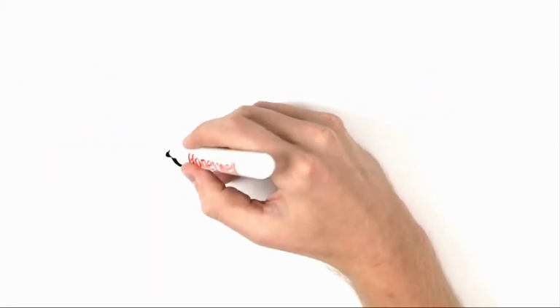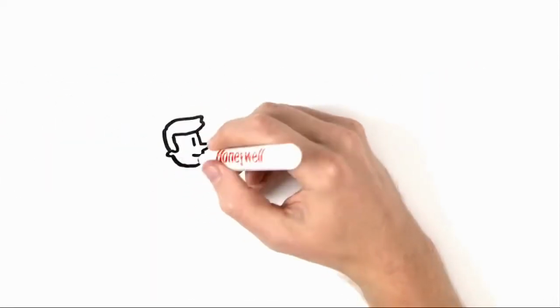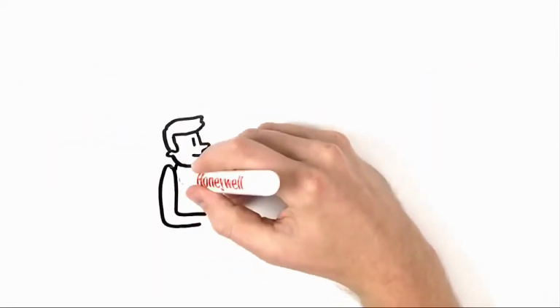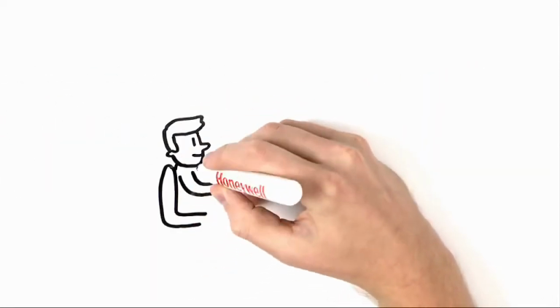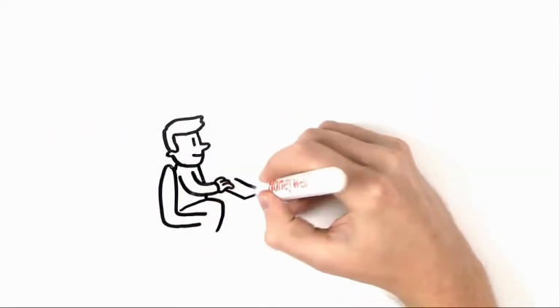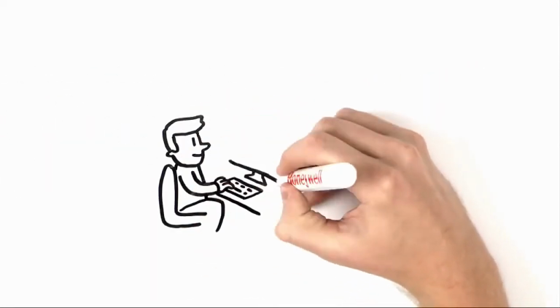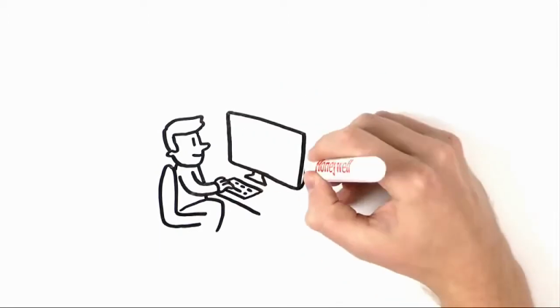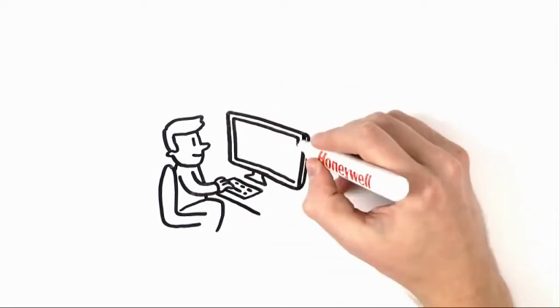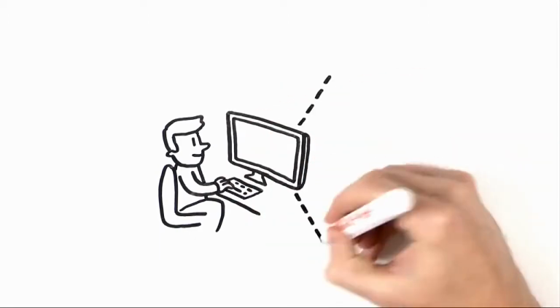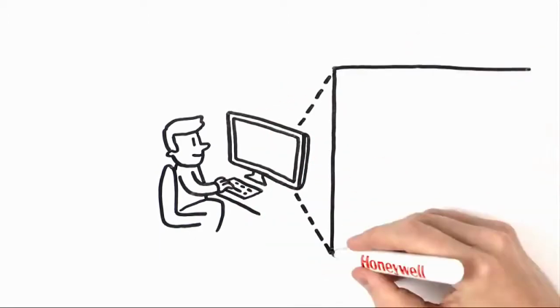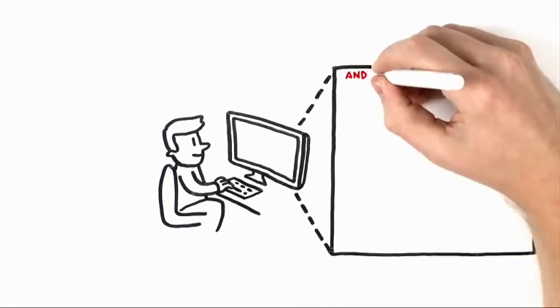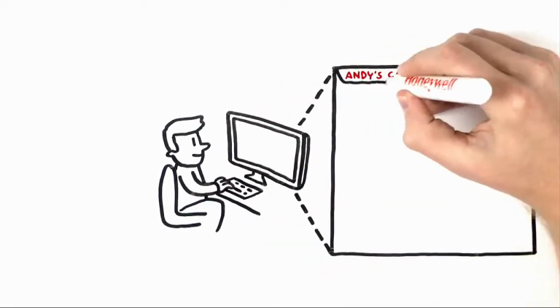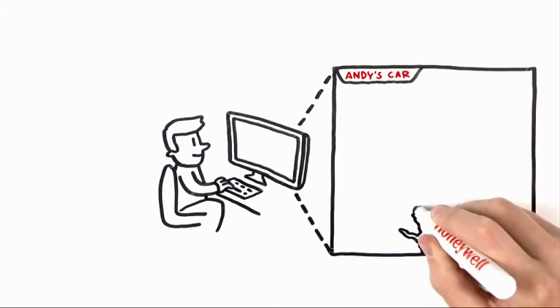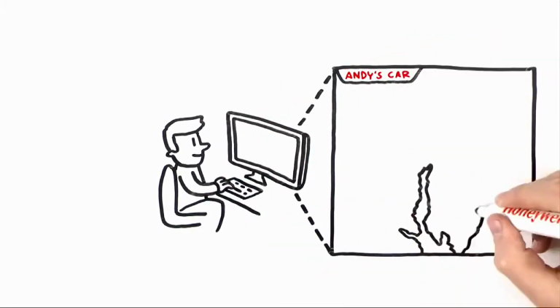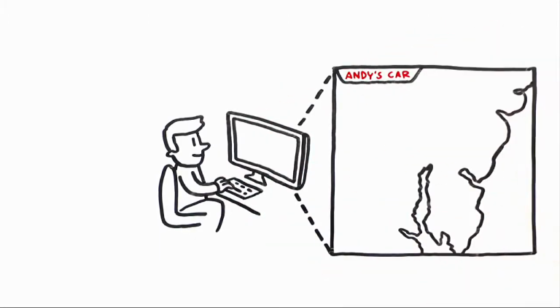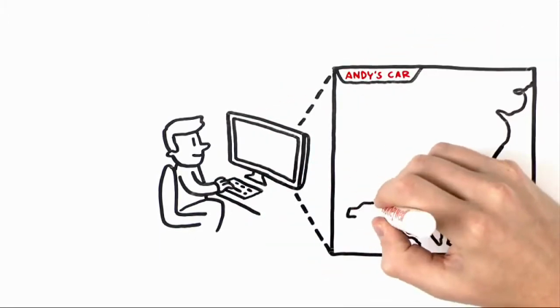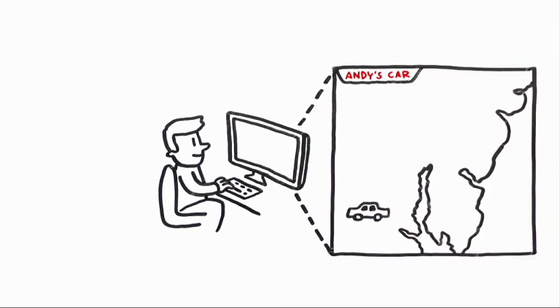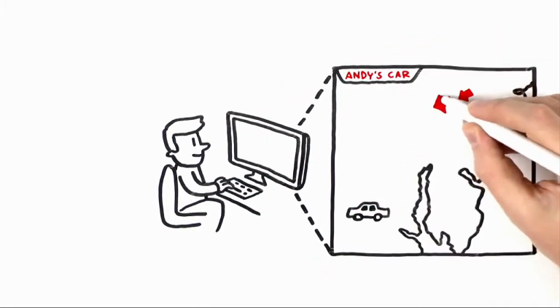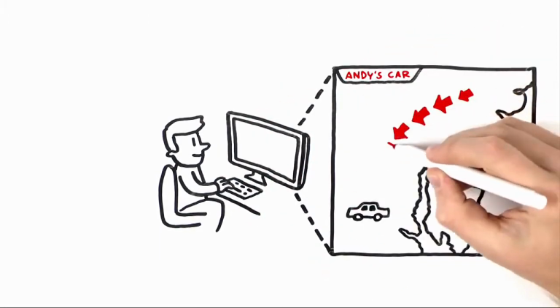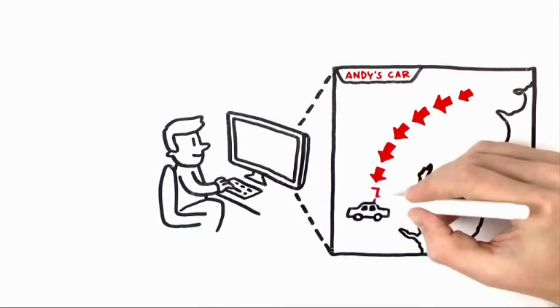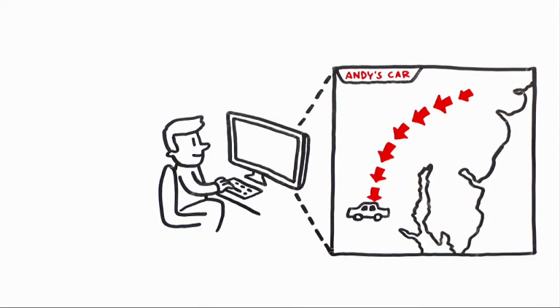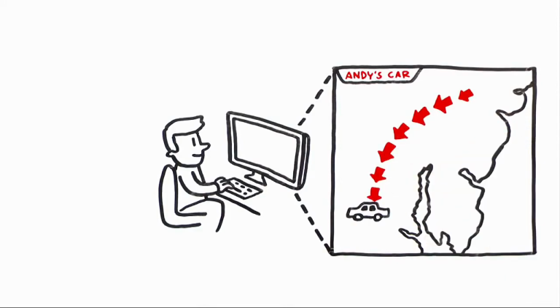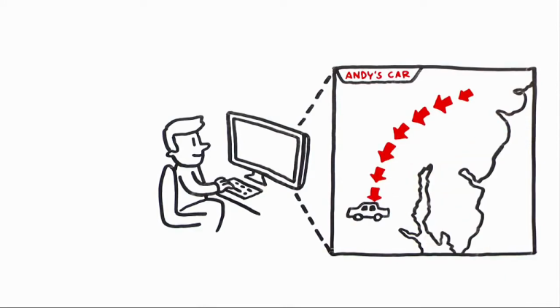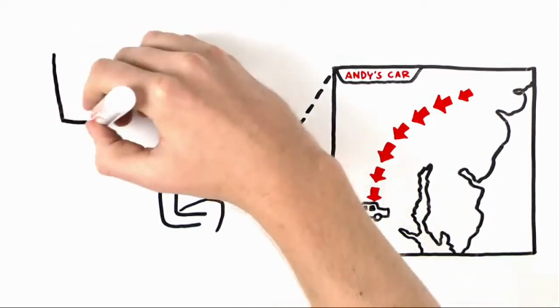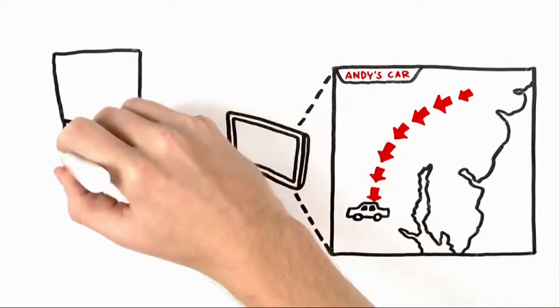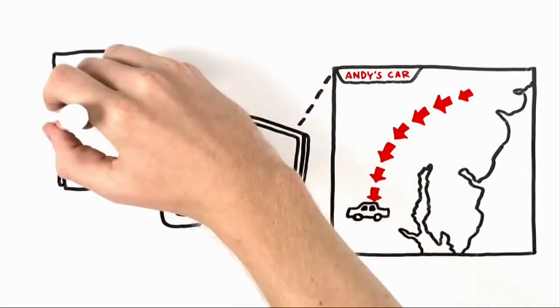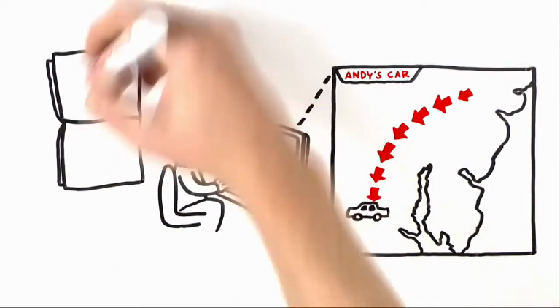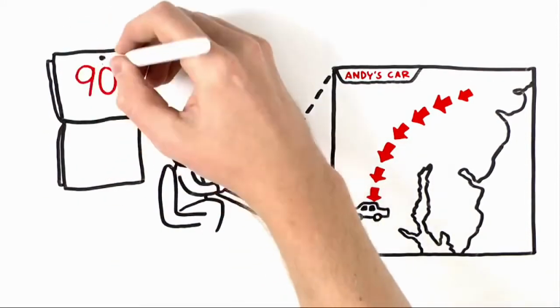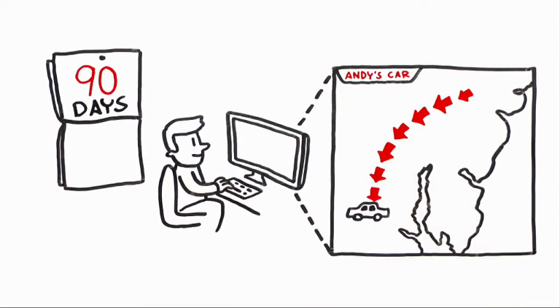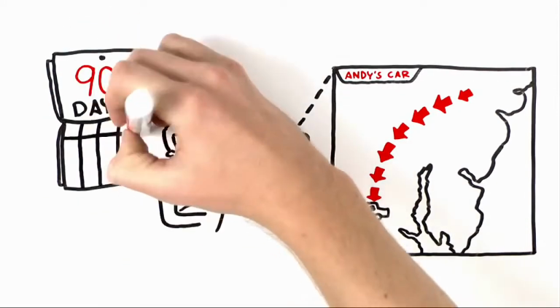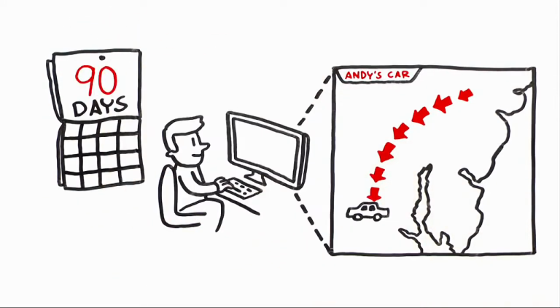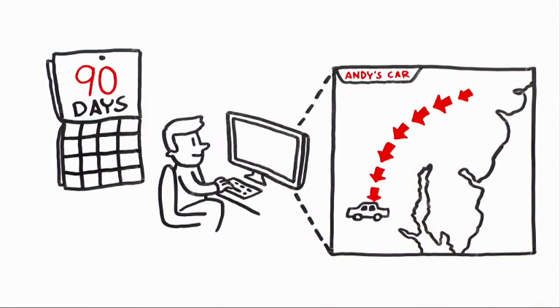Honeywell Total Connect tracking services even gives you the ability to track the history of an event, so you can see exactly where the vehicle or asset has been. And you can go back in time up to 90 days to track previous events.